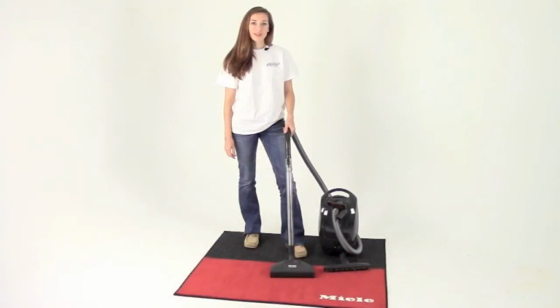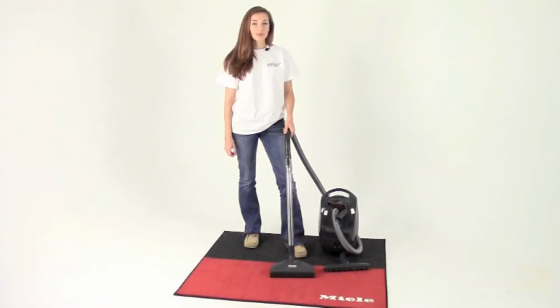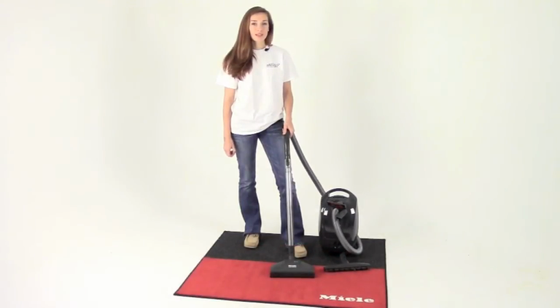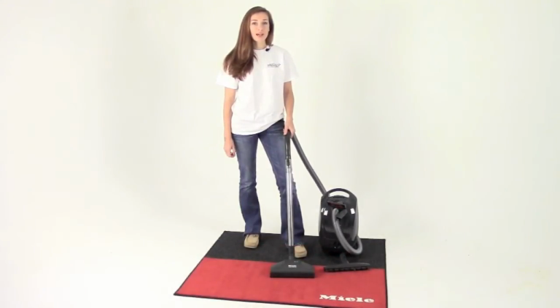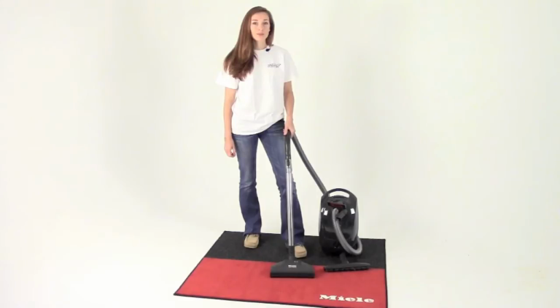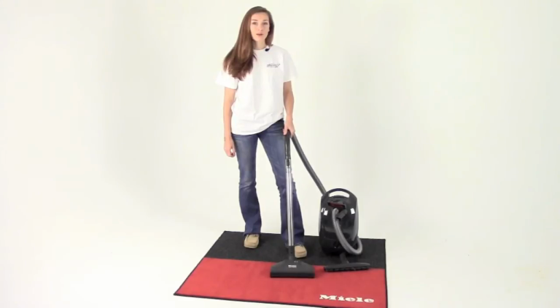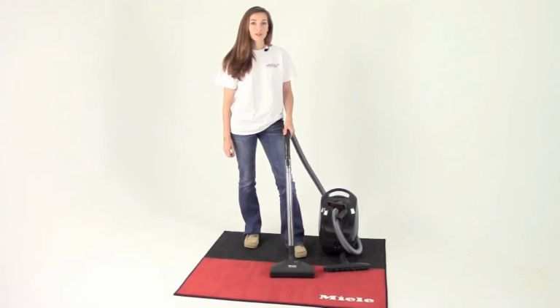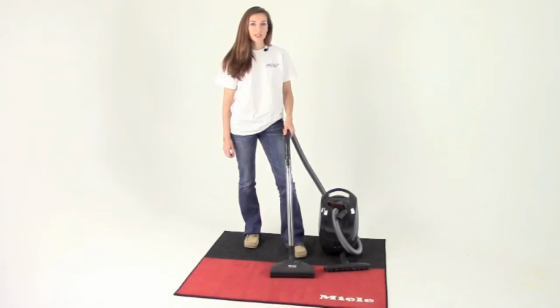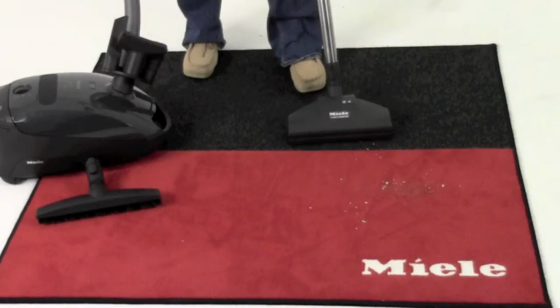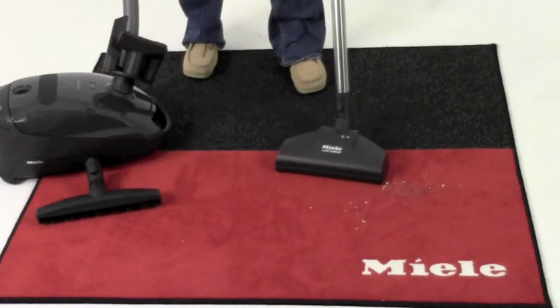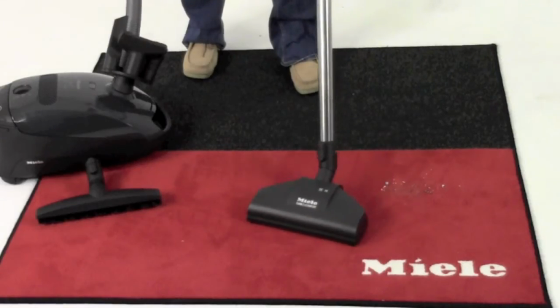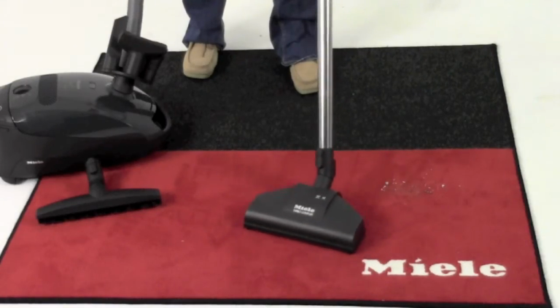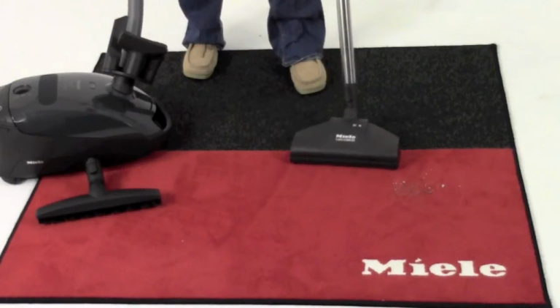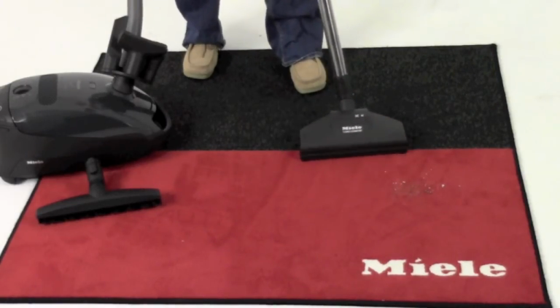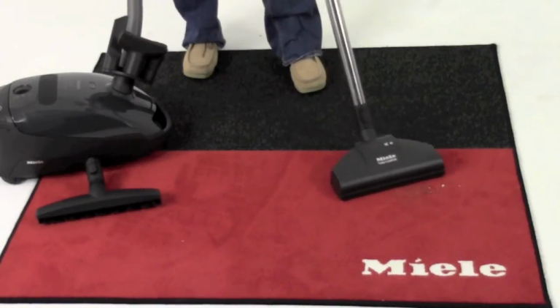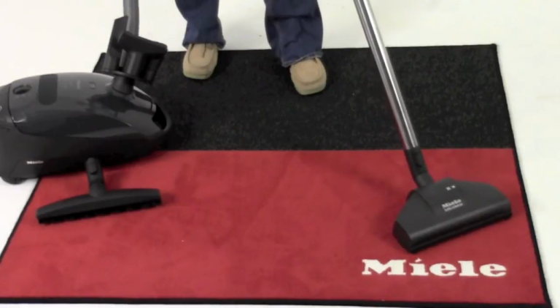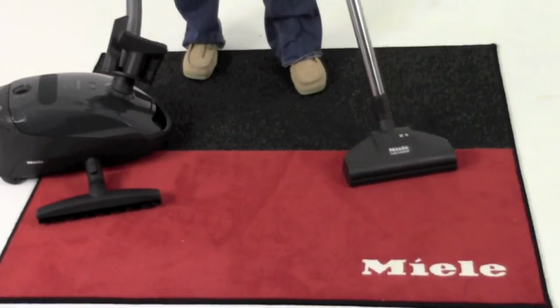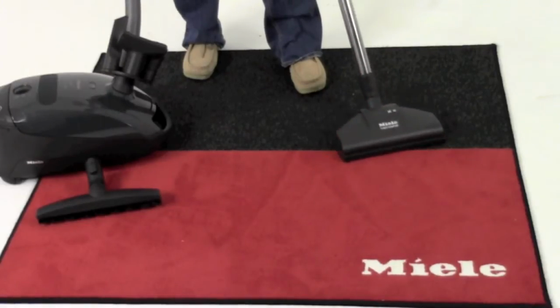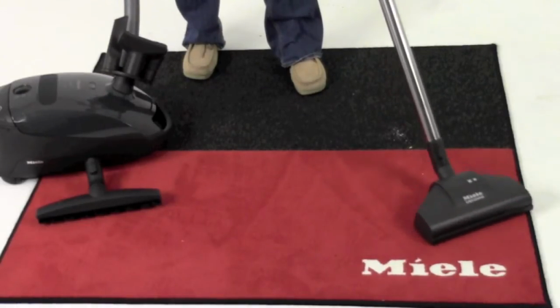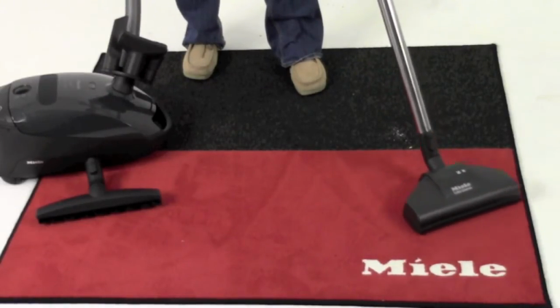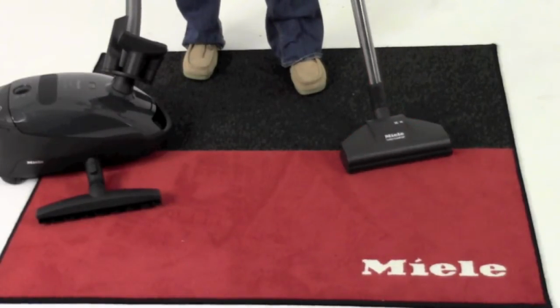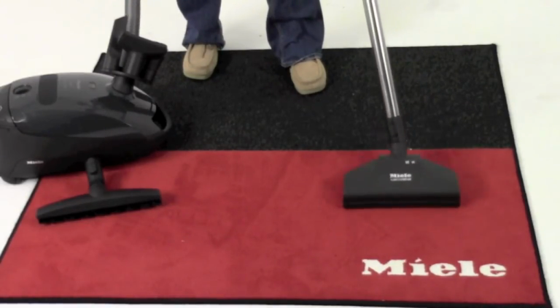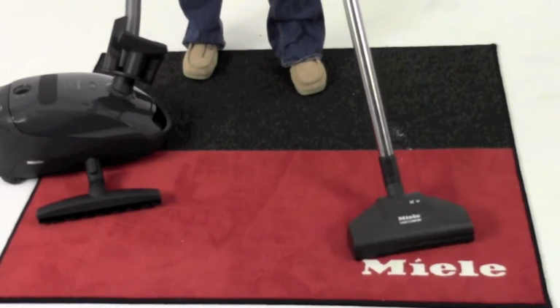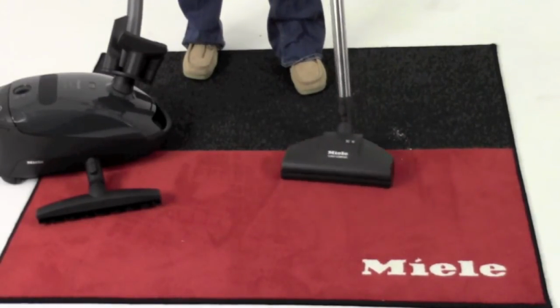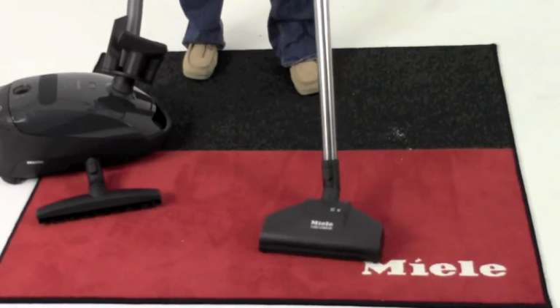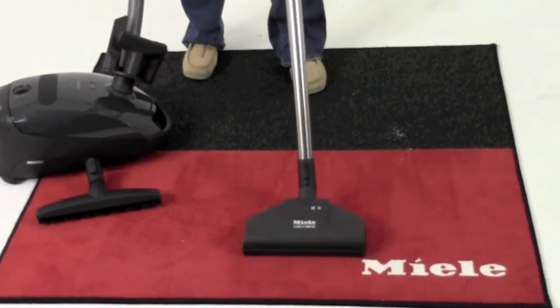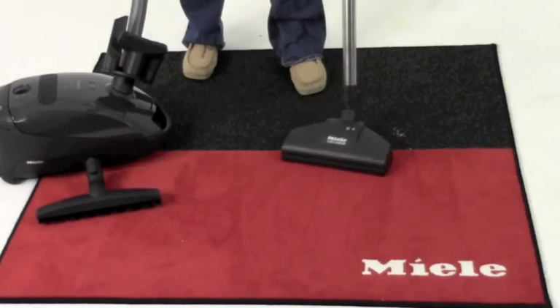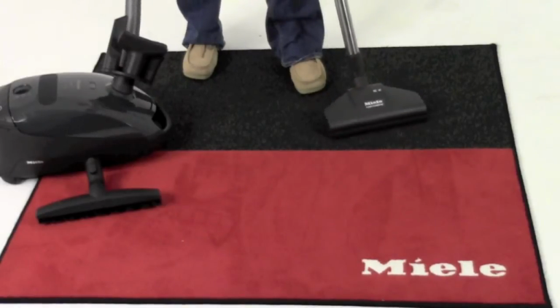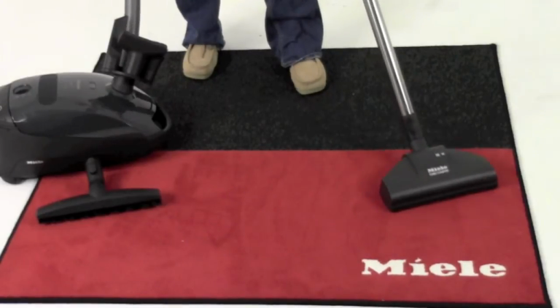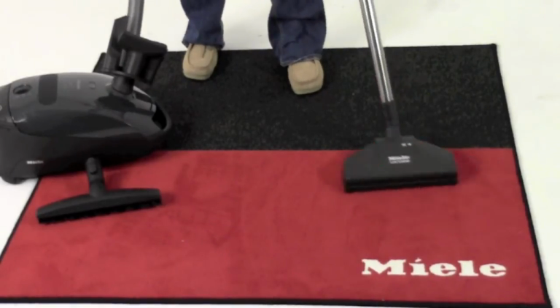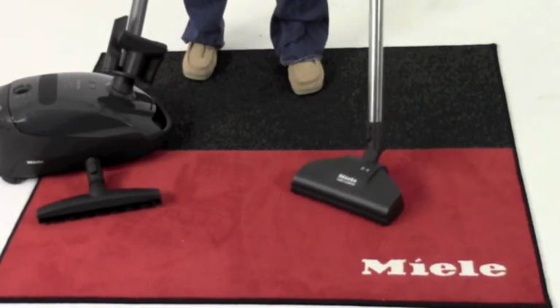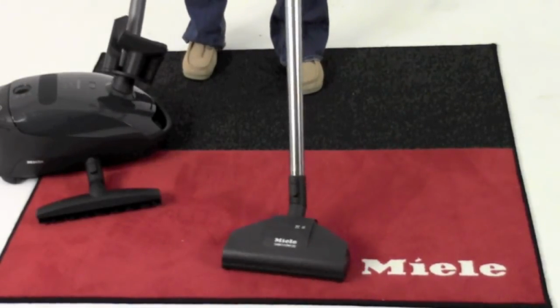This vacuum comes standard with a STV205 turbo brush. This lightweight carpet tool is driven by the suction and movement of the vacuum cleaner. It features an 11-inch wide brush roll, floating head design, and 360-degree swivel neck that provide excellent maneuverability.